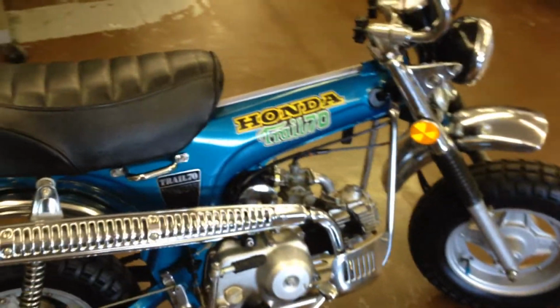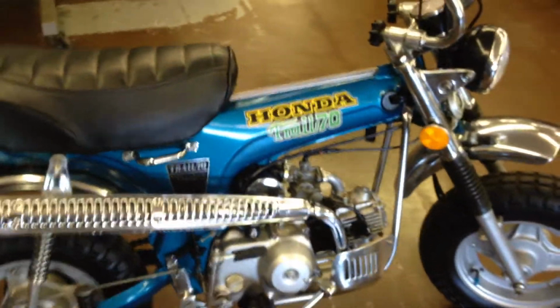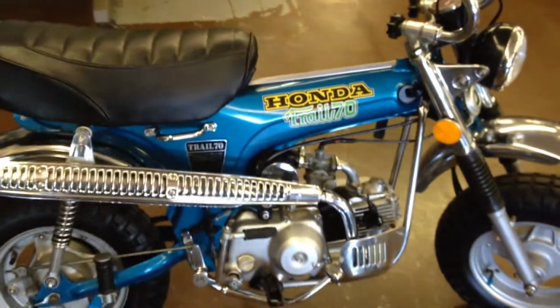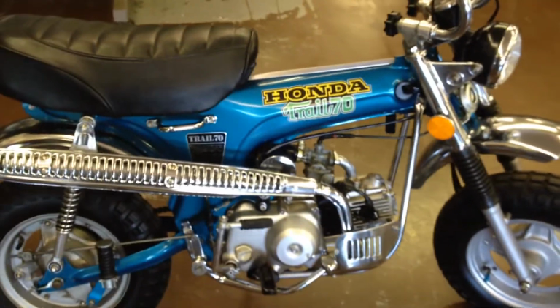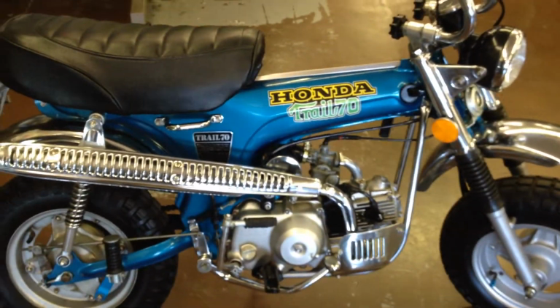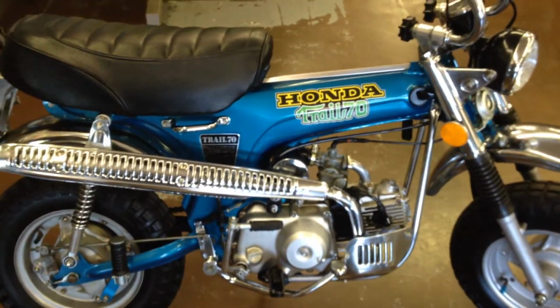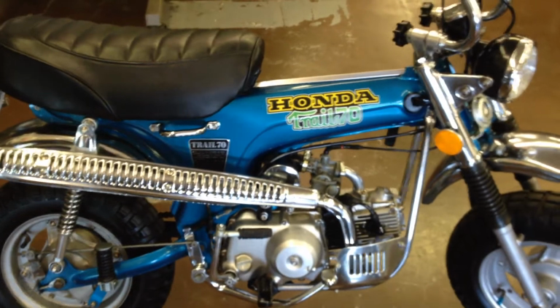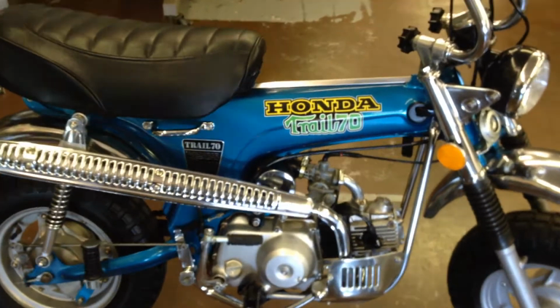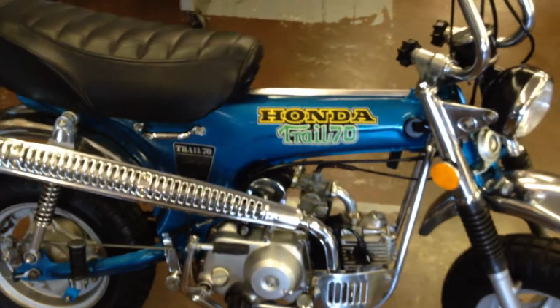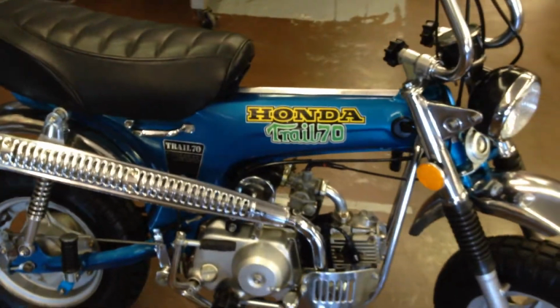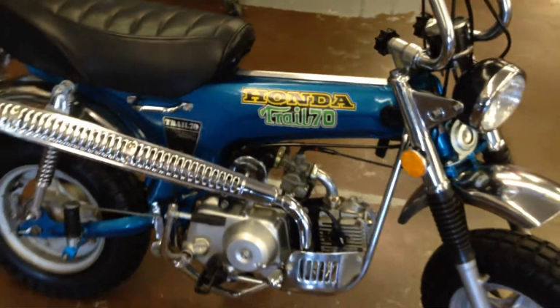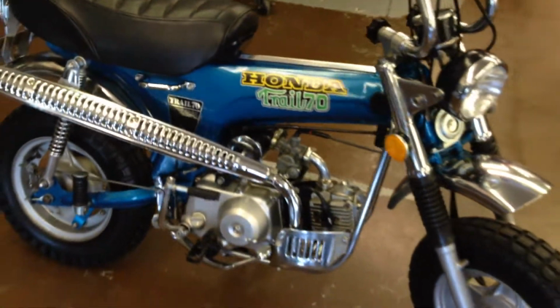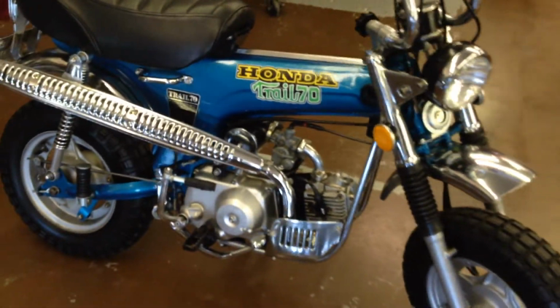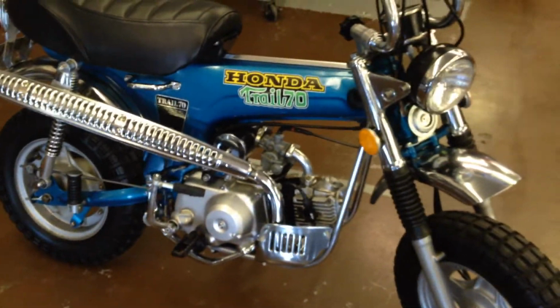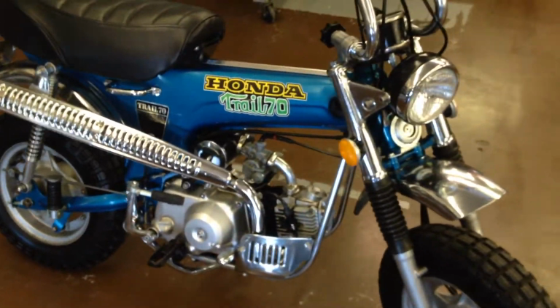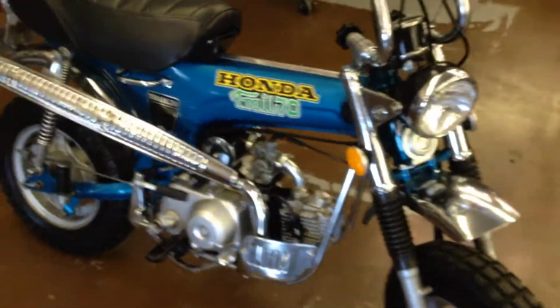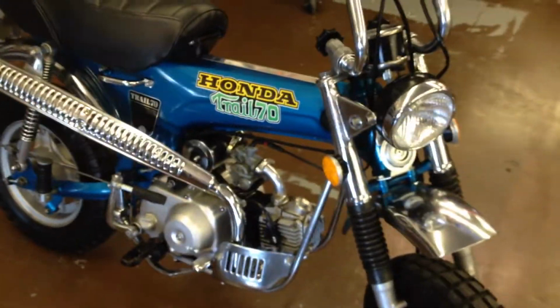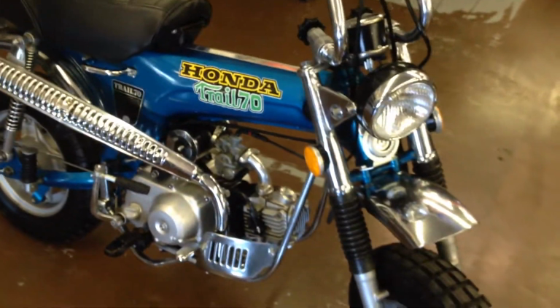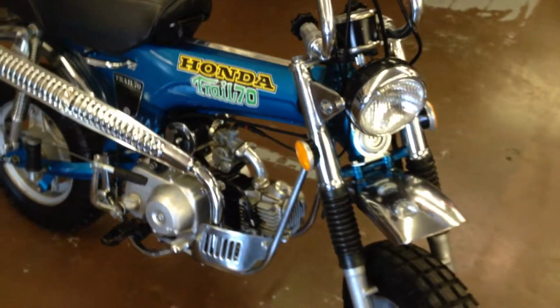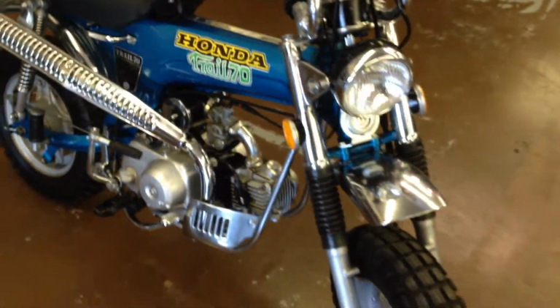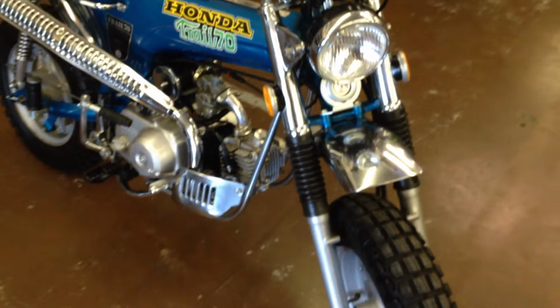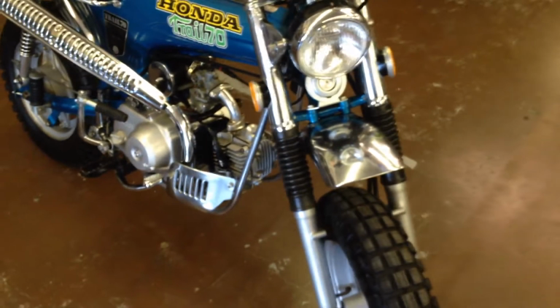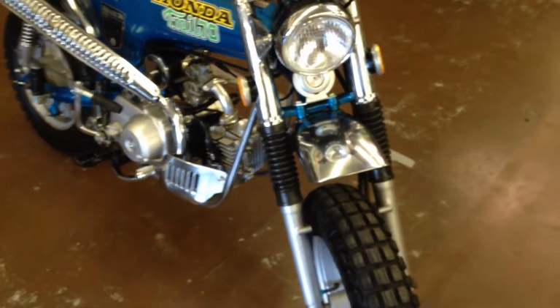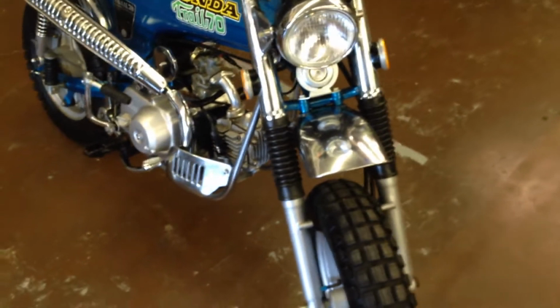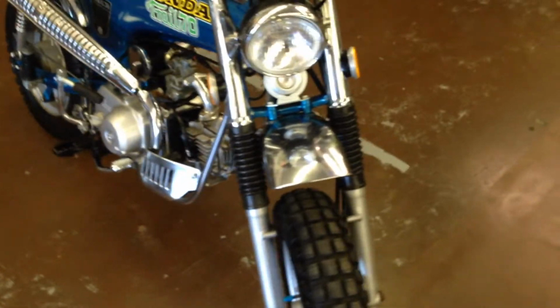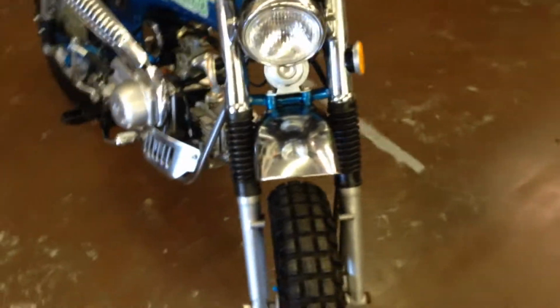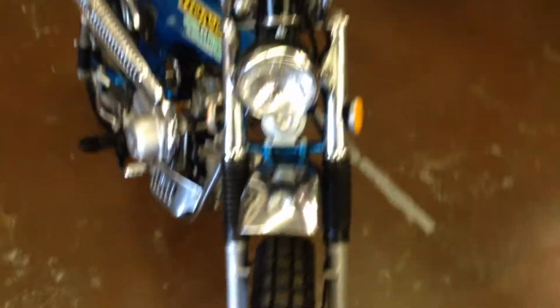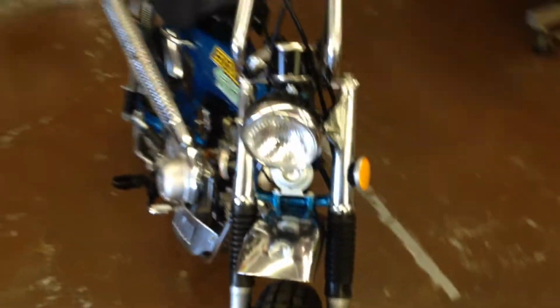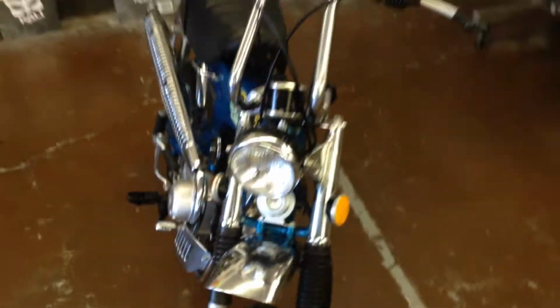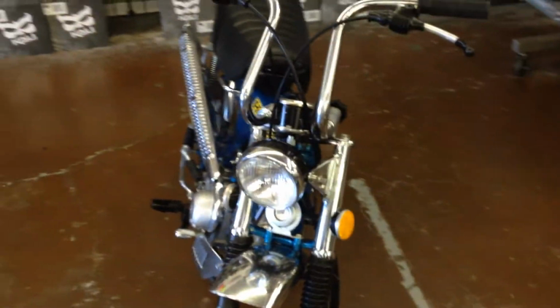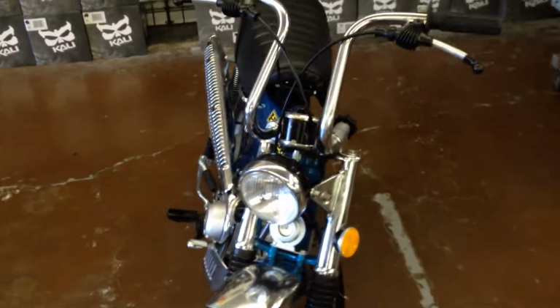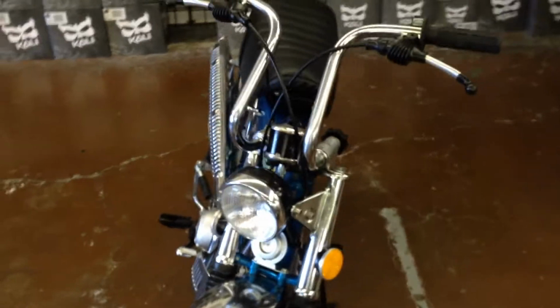This Trail 70 is offered at $29.95. Come check it out at Santa Clara Cycle. You can reach us at 408-730-0600.